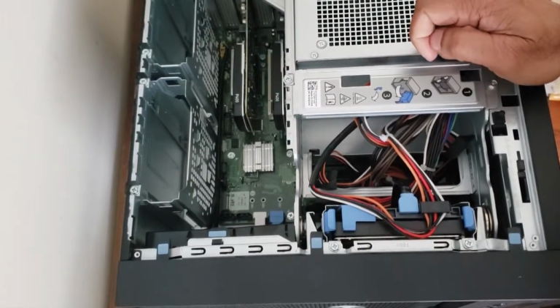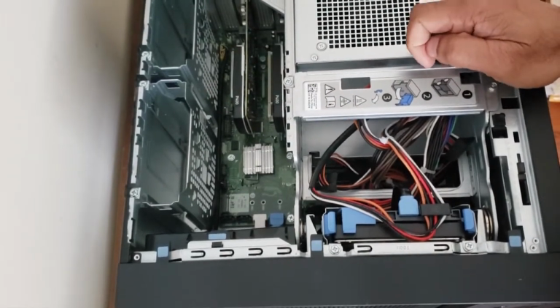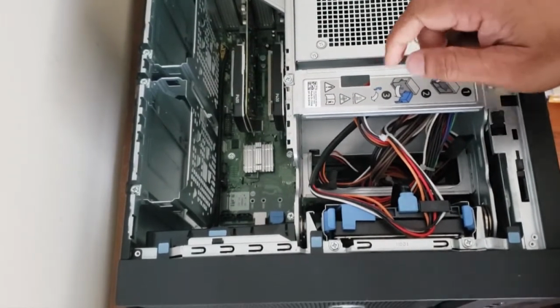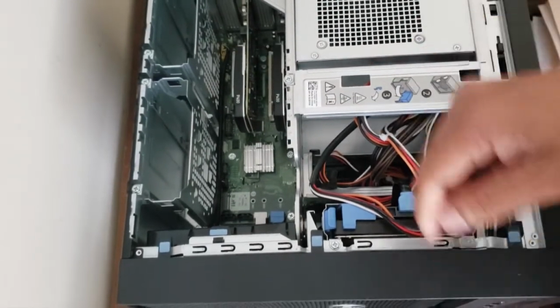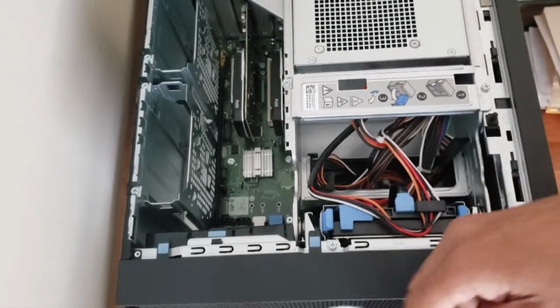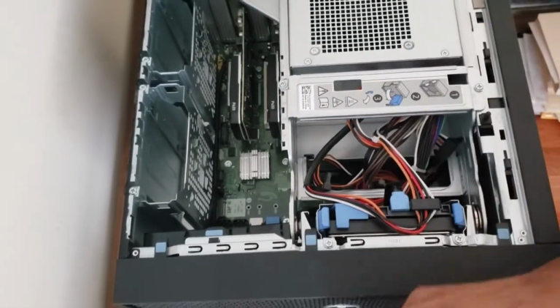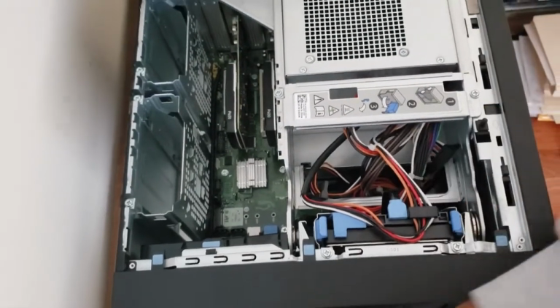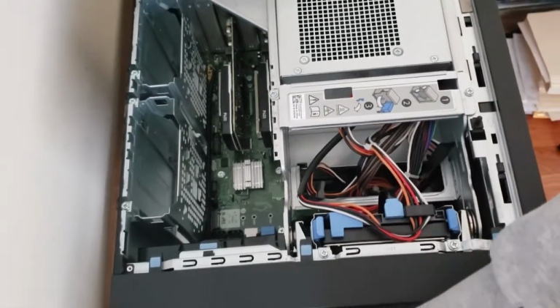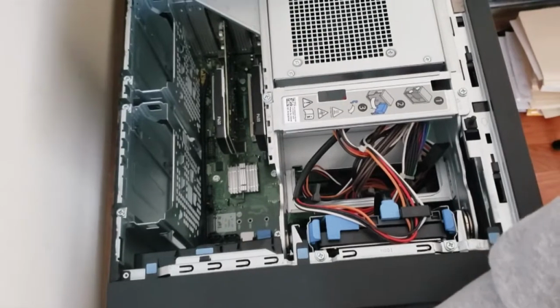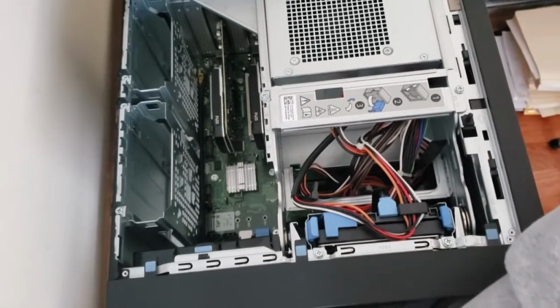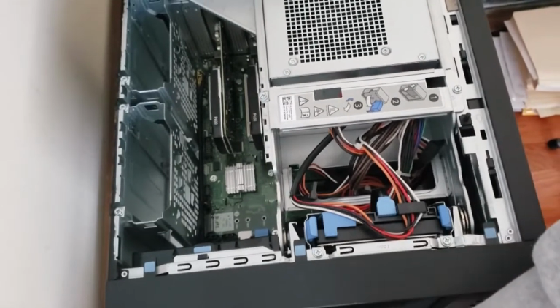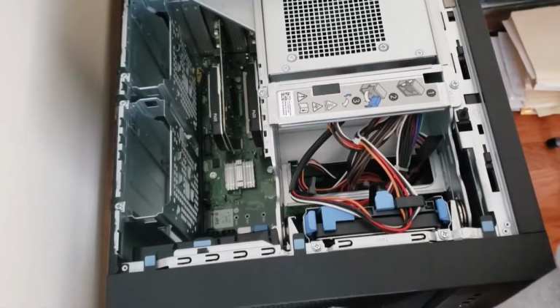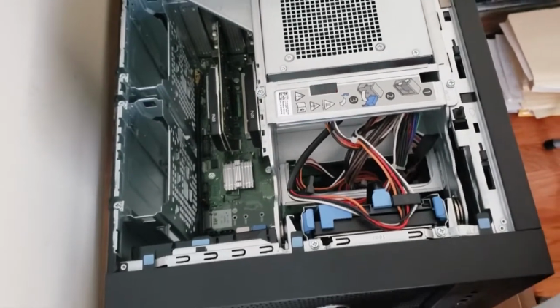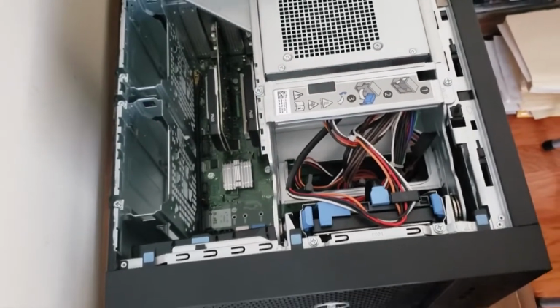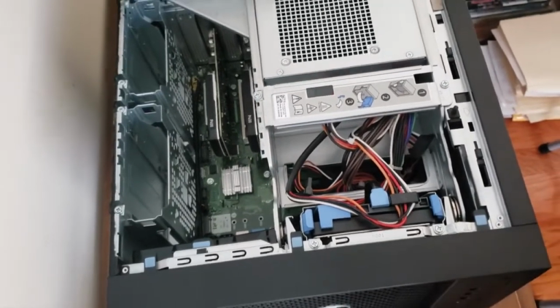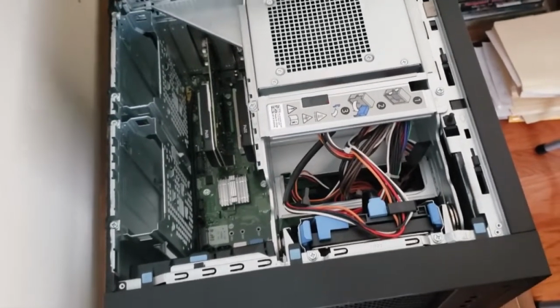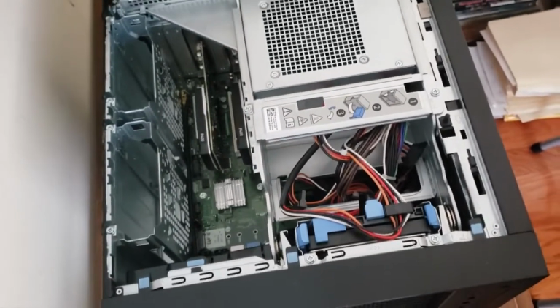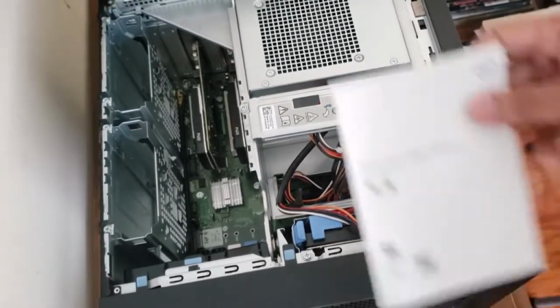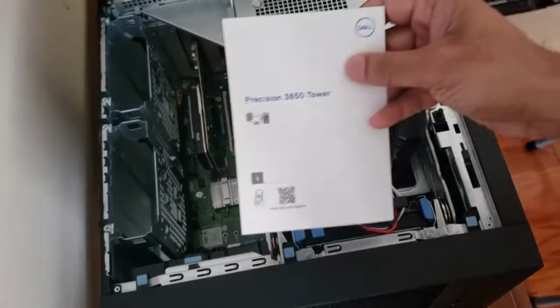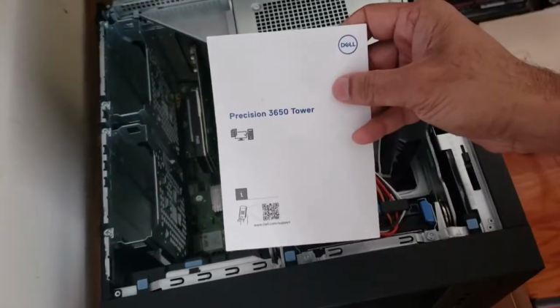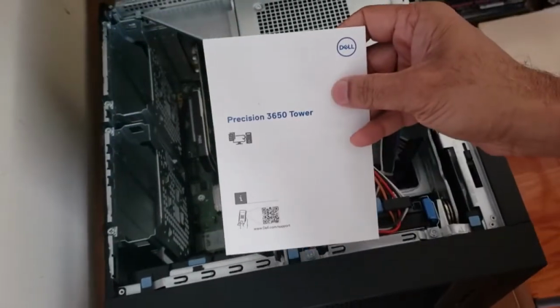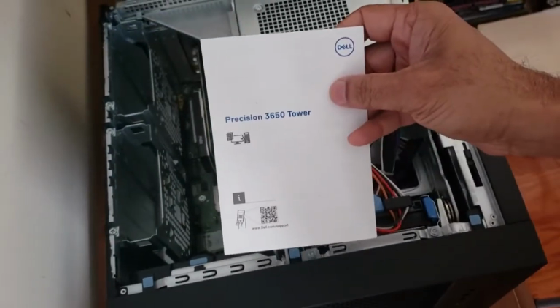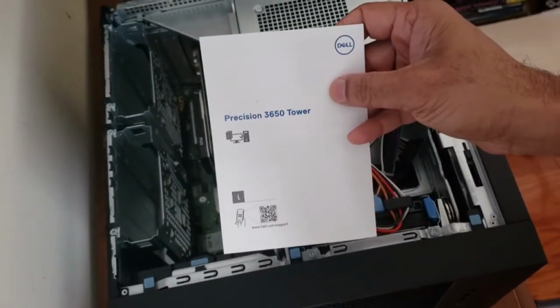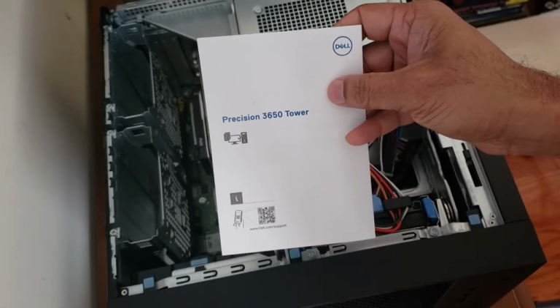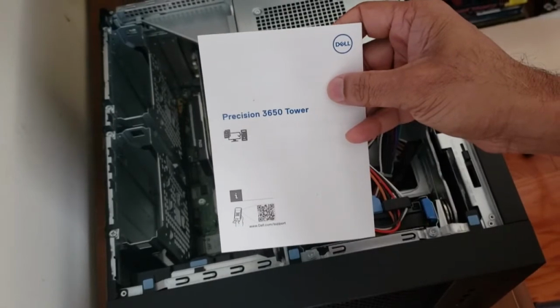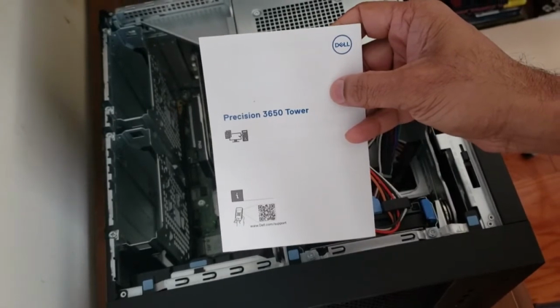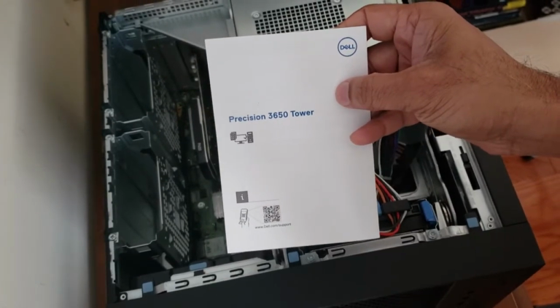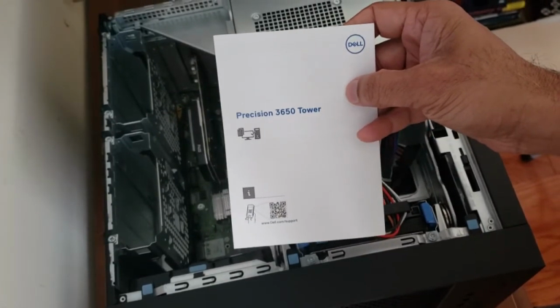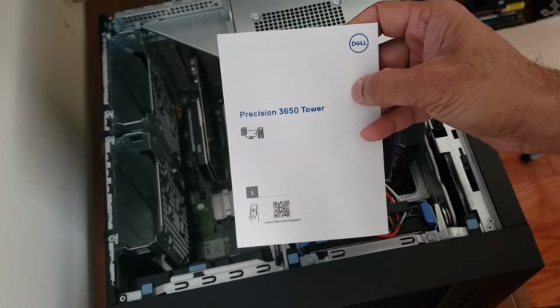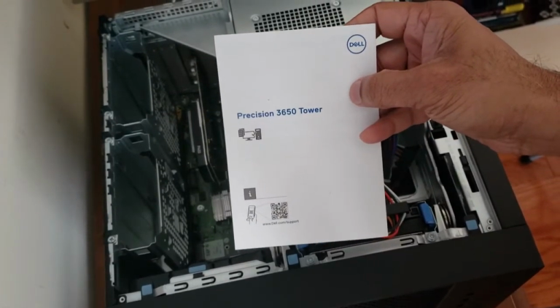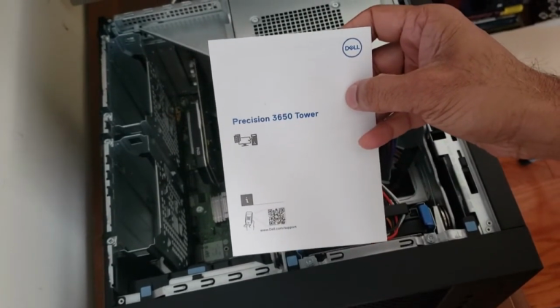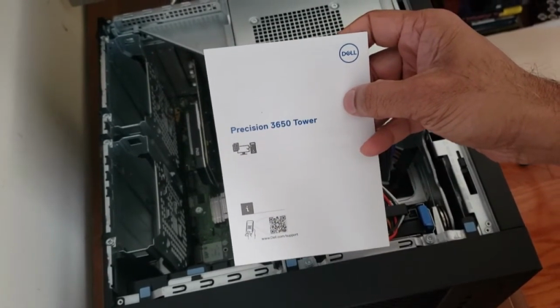This caddy would probably also work with earlier versions of the Precision, but for this video it's specifically for the Precision 3650 tower. Any questions, let me know.